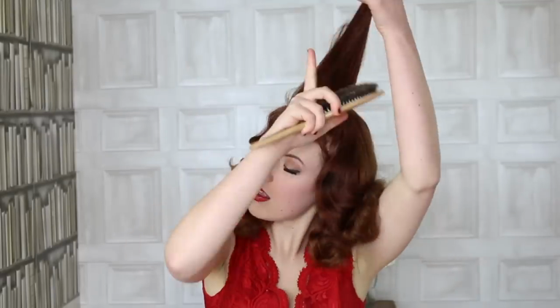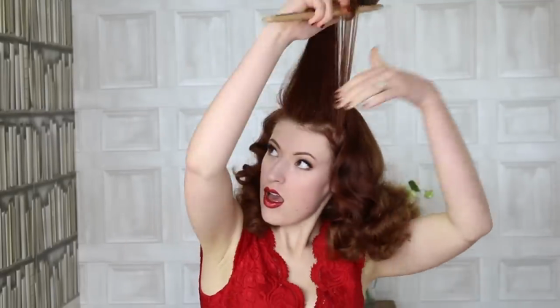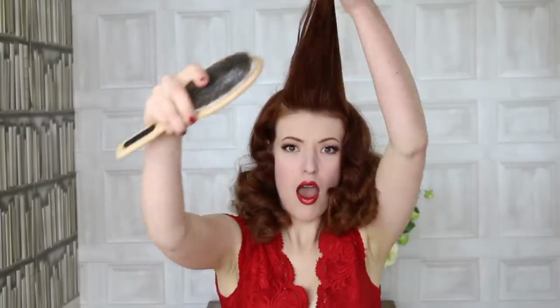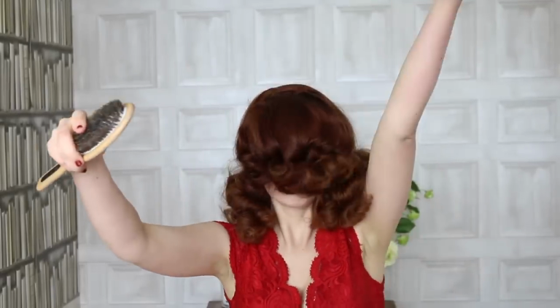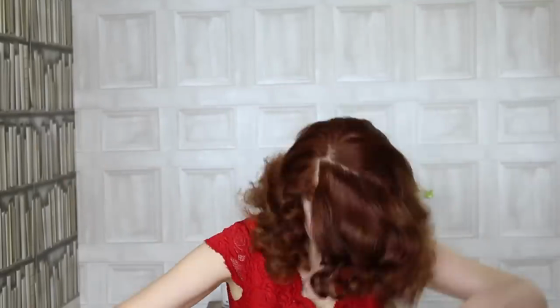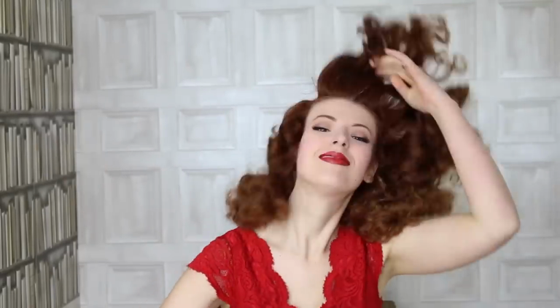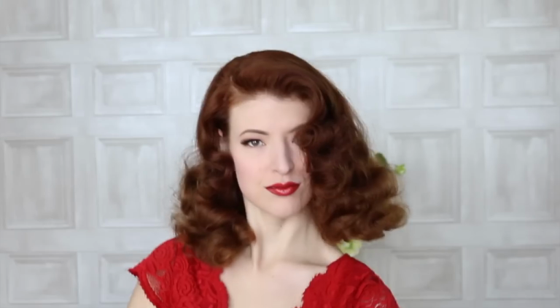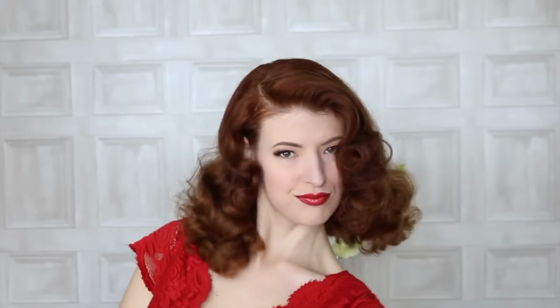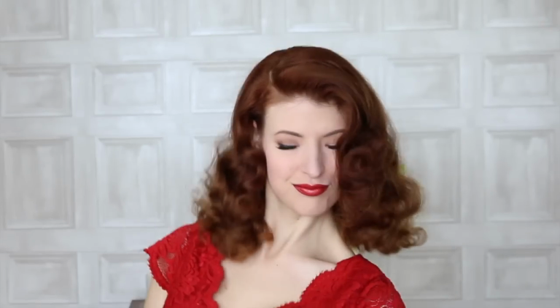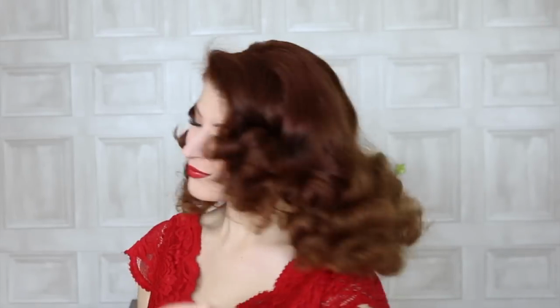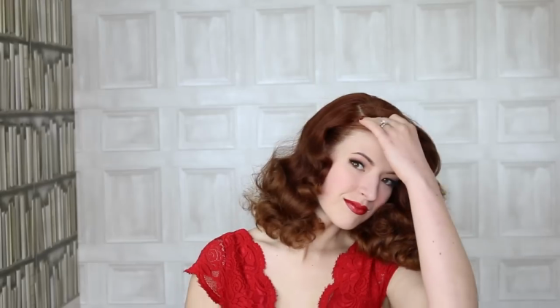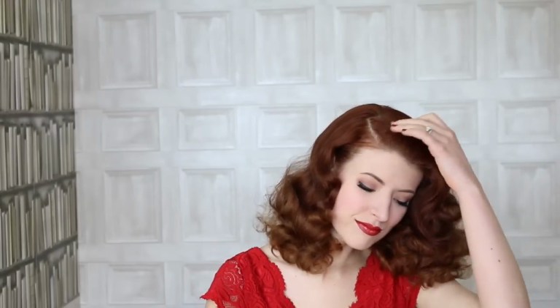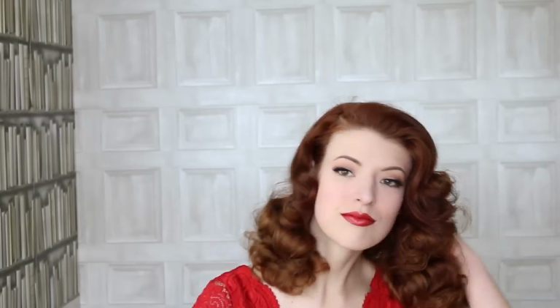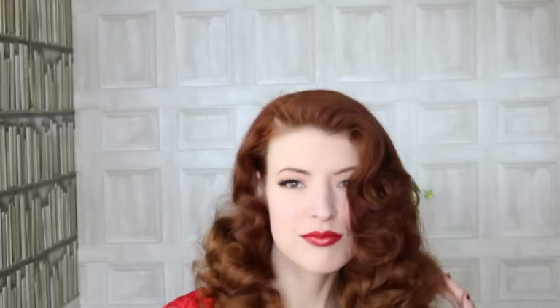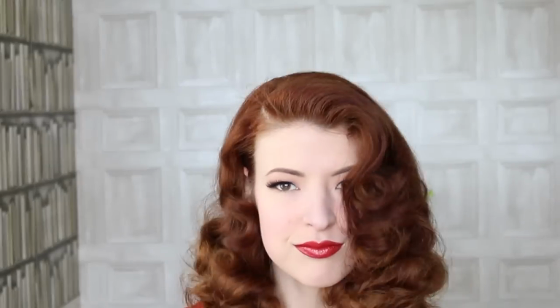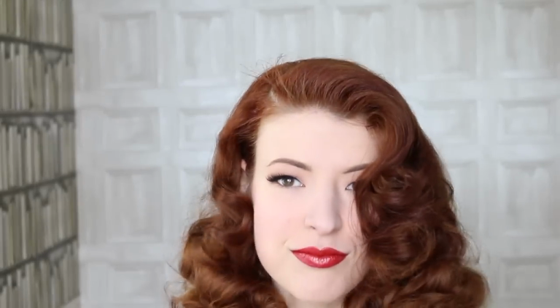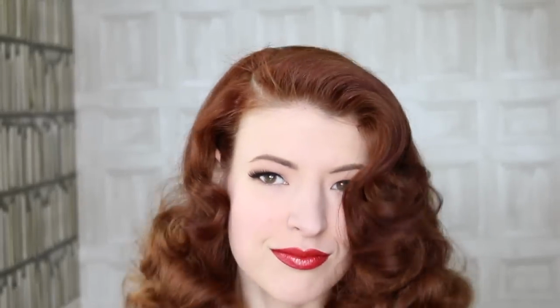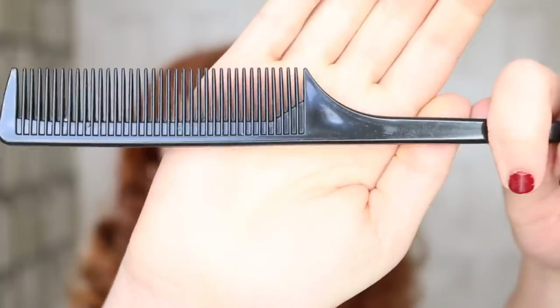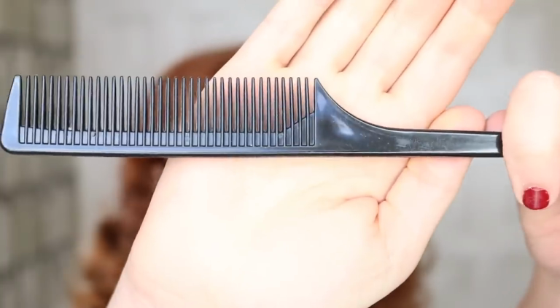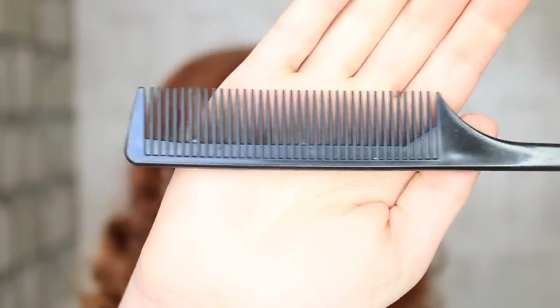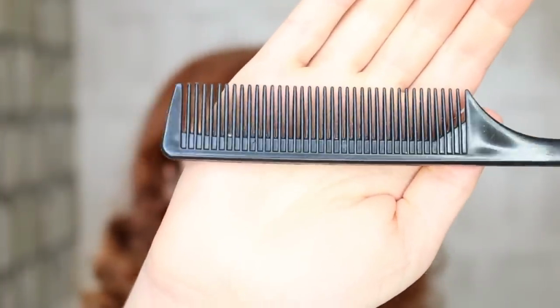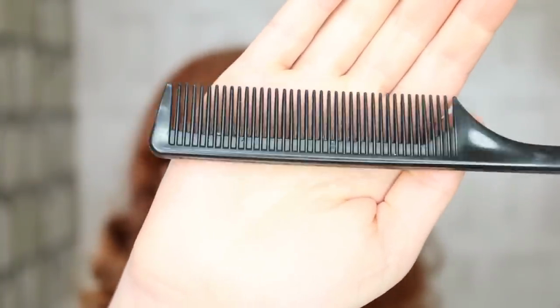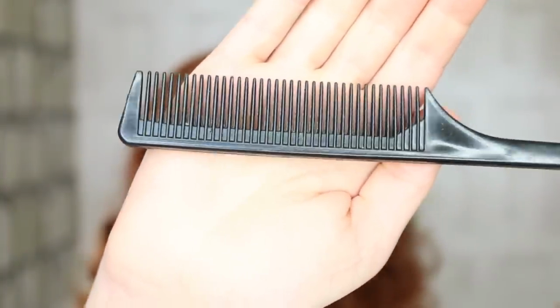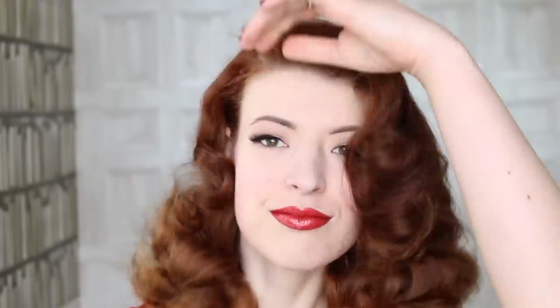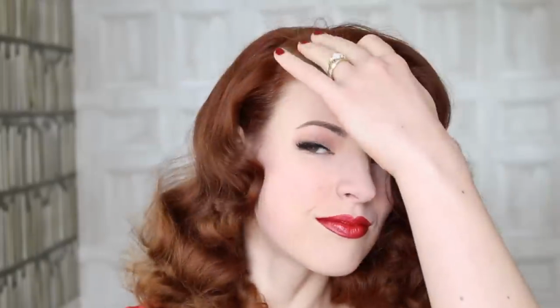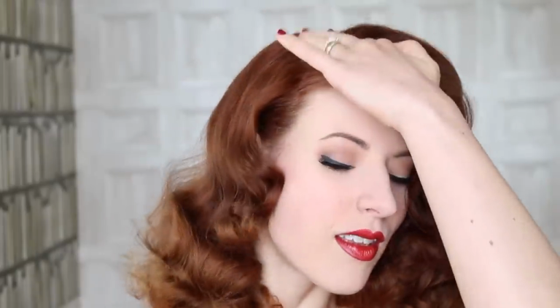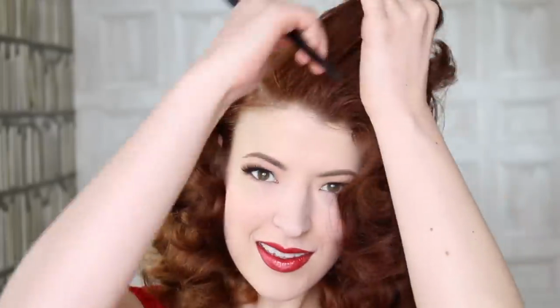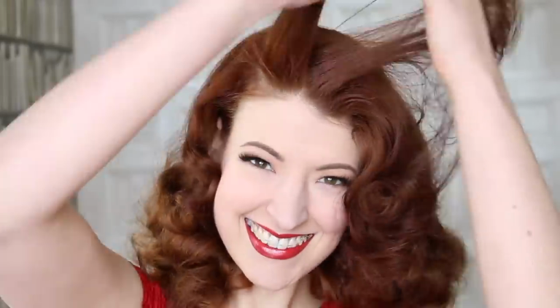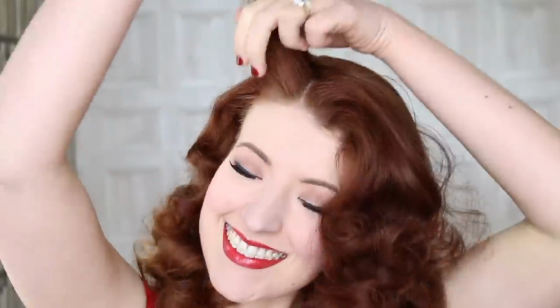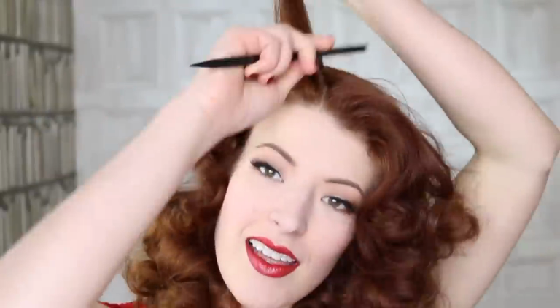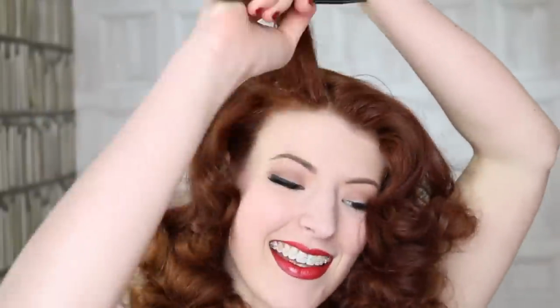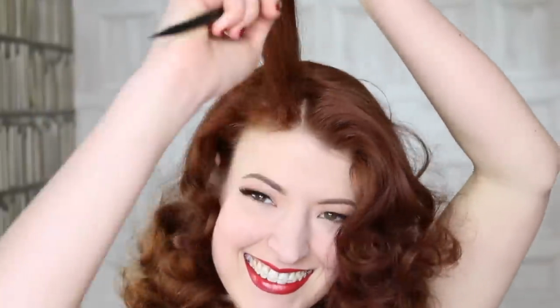Brush out your fringe and flop it in your face. If your hair is strong enough to hold itself up at the front, then you don't need to backcomb. But if it's a smooth-textured one like mine and it flops, then please backcomb away.